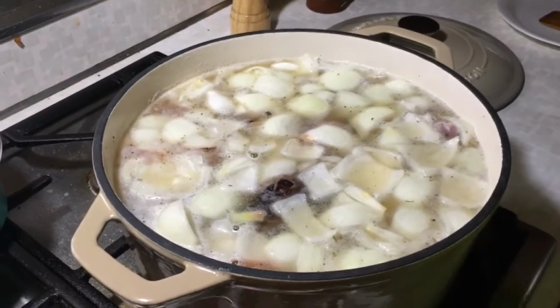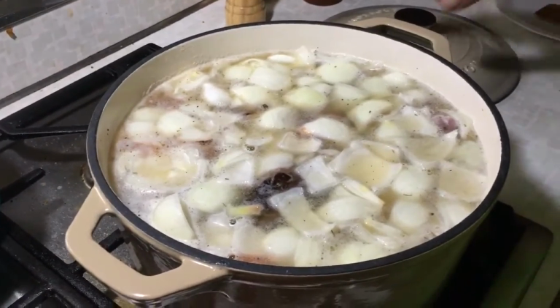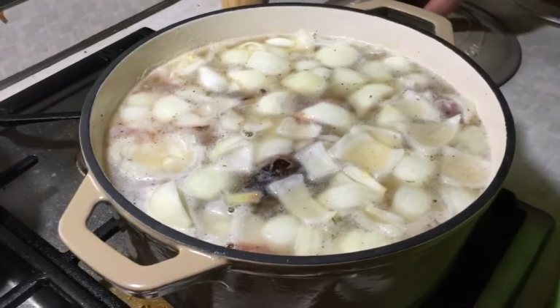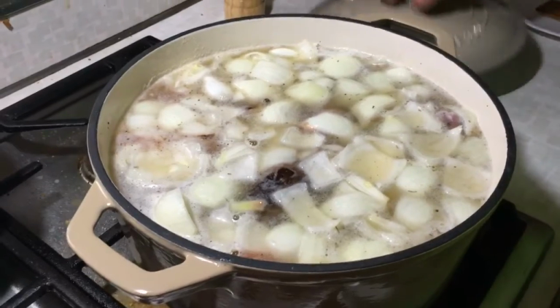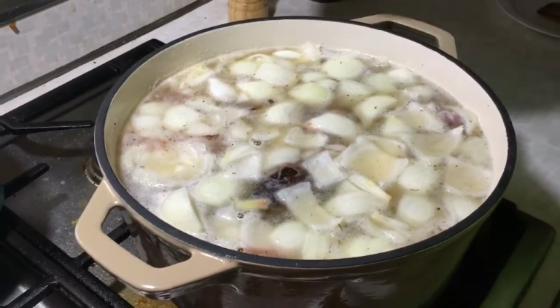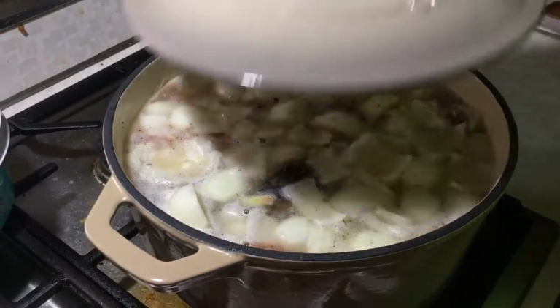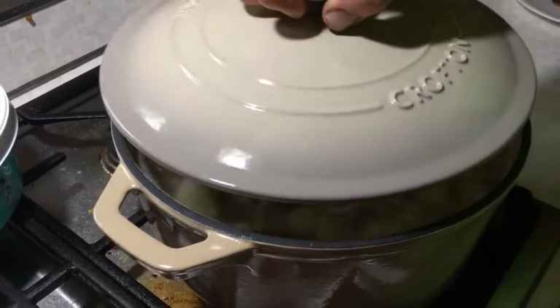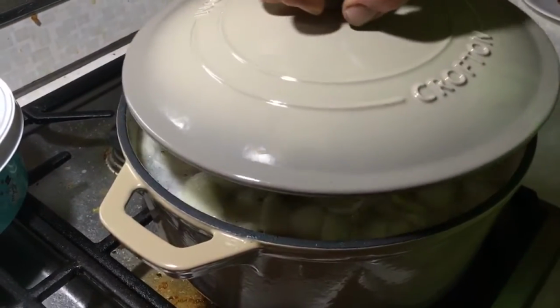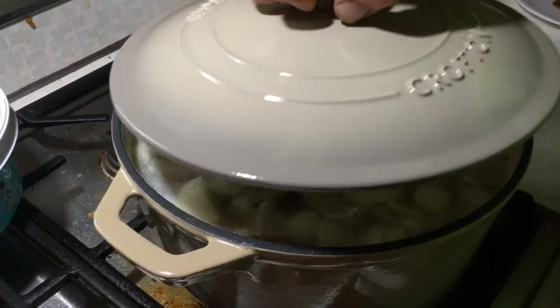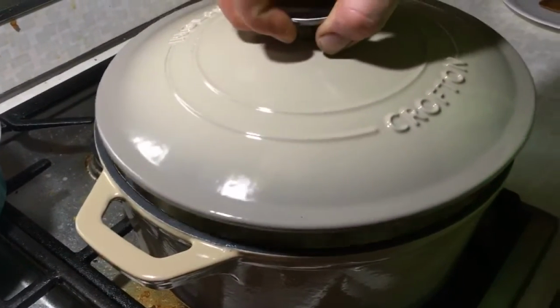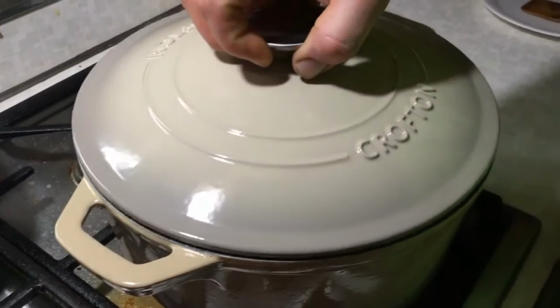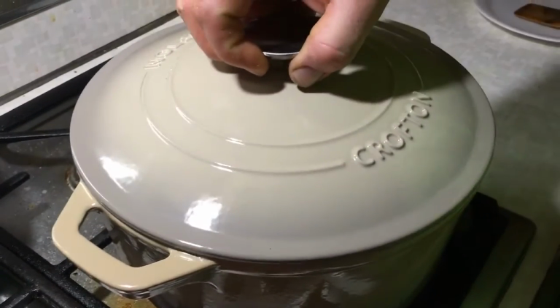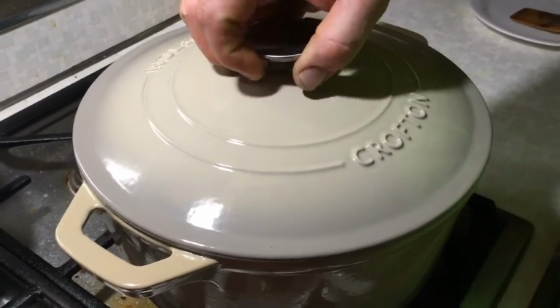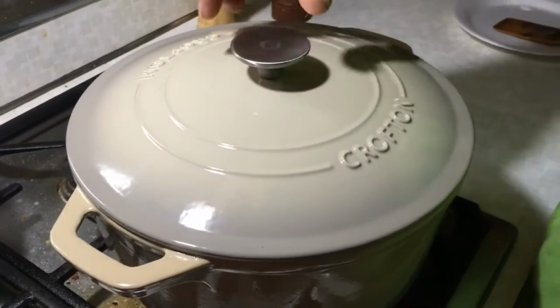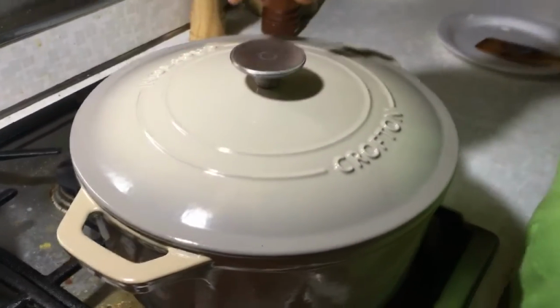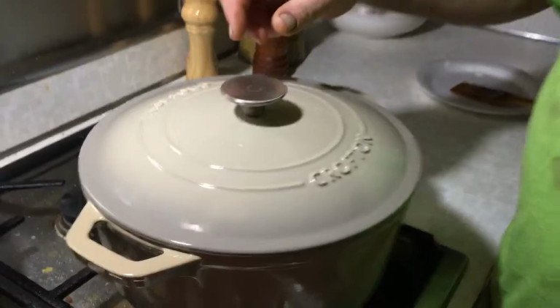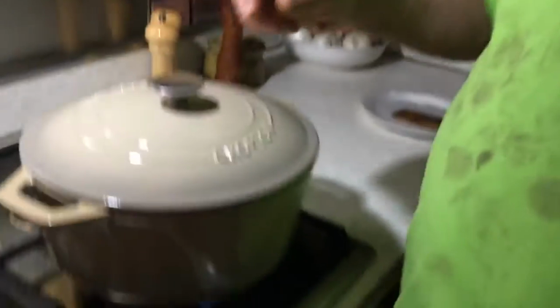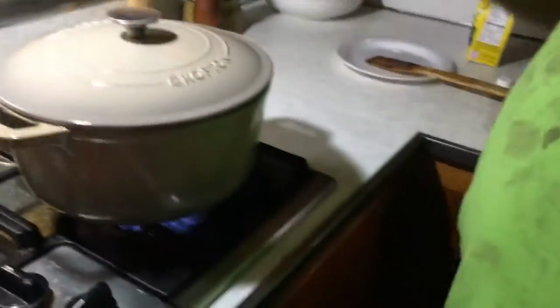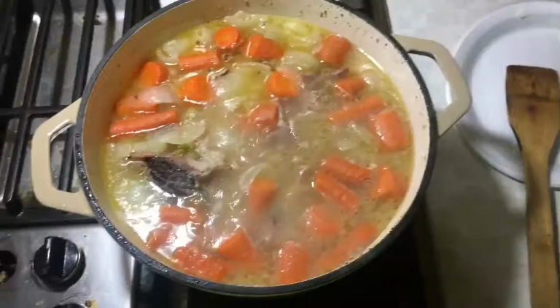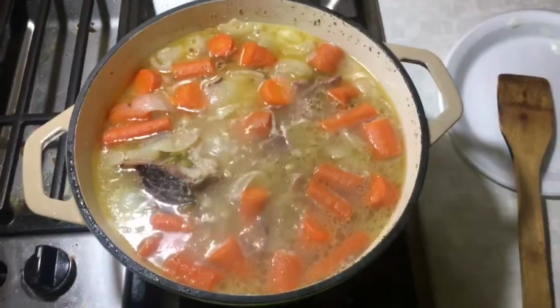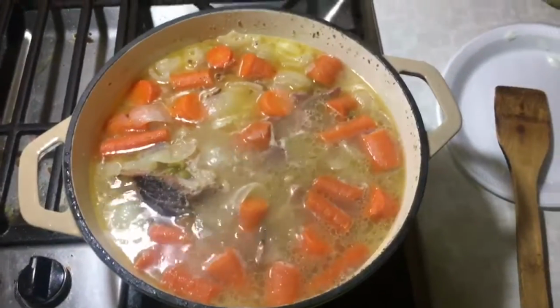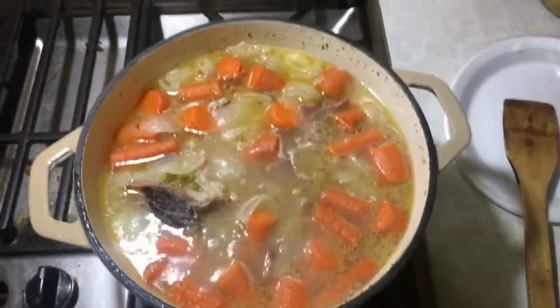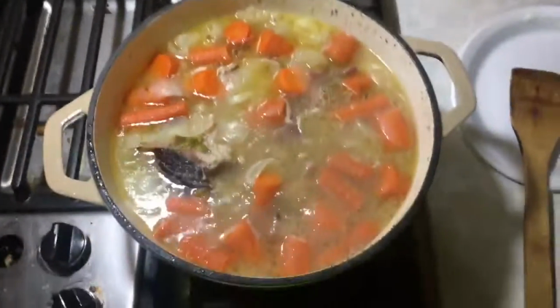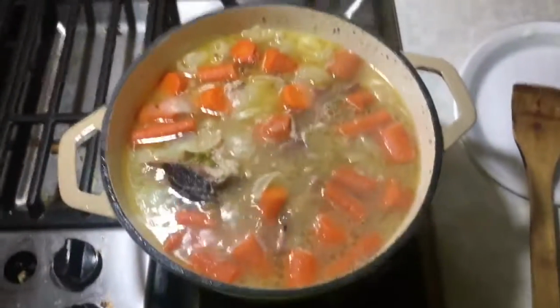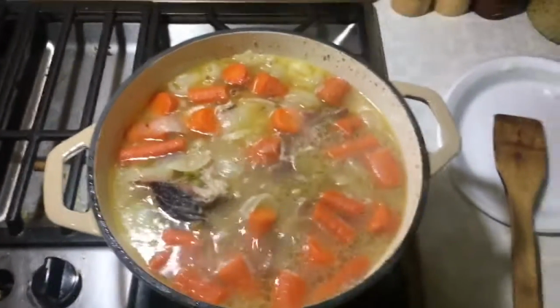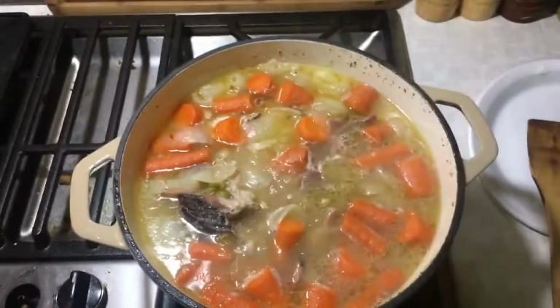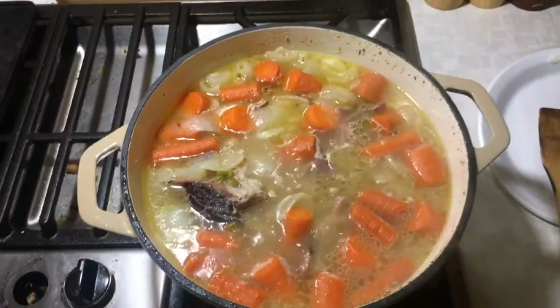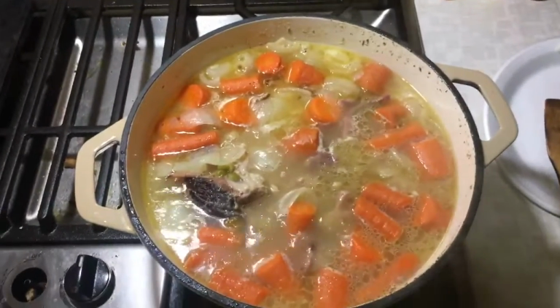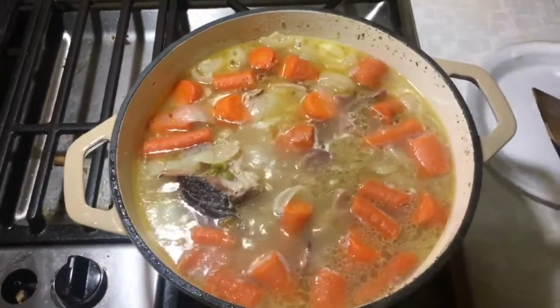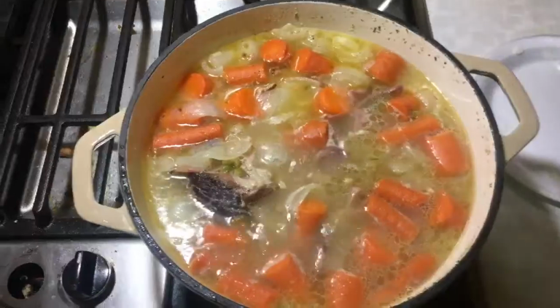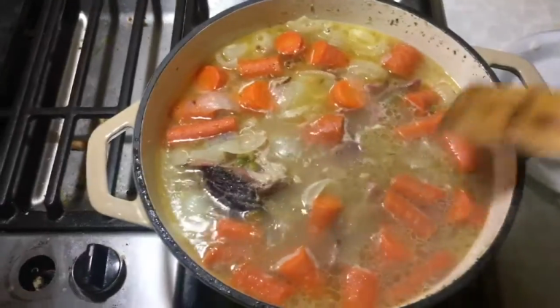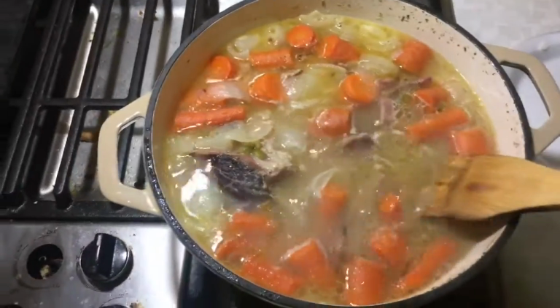We're going to bring it to a boil, let it simmer about 30 minutes, and we'll check on it. Okay guys, that's what we got going after about 30 minutes of boiling.